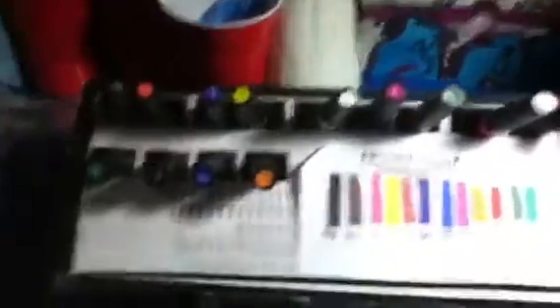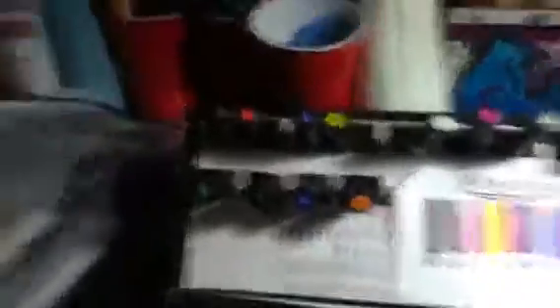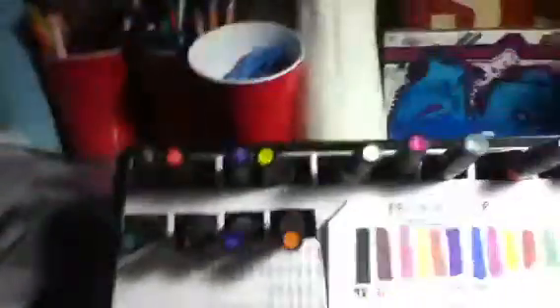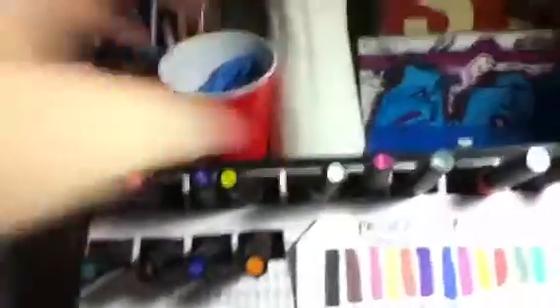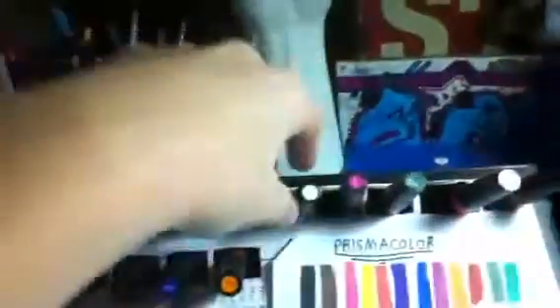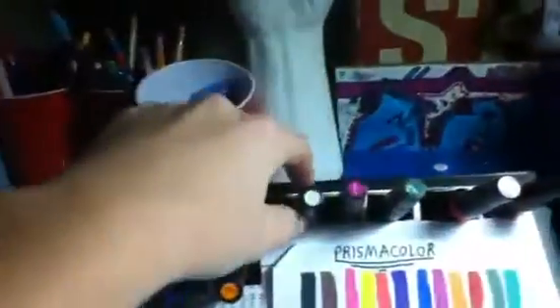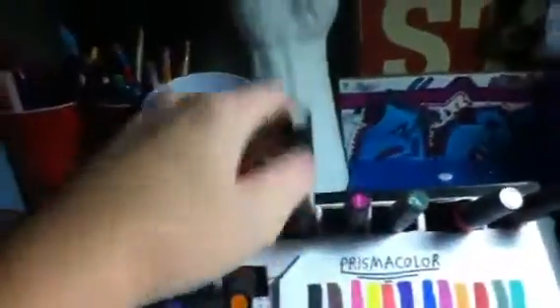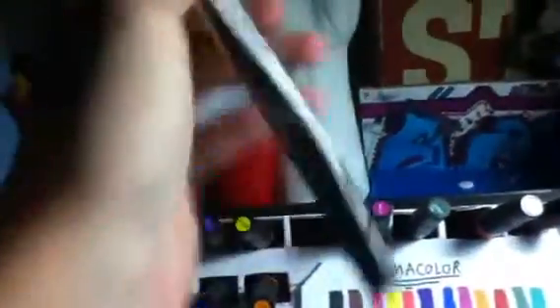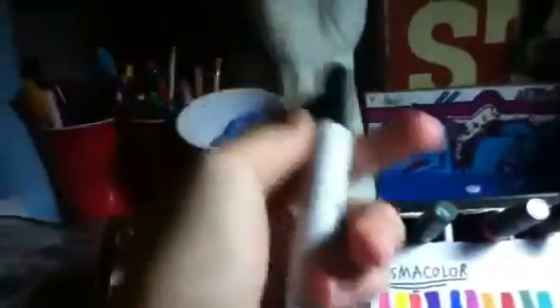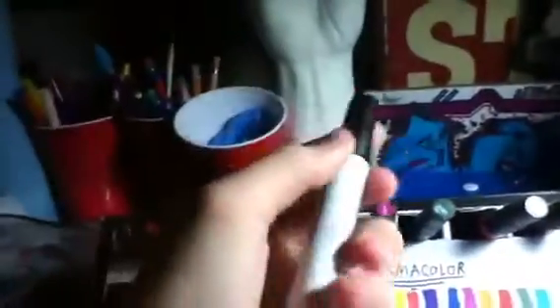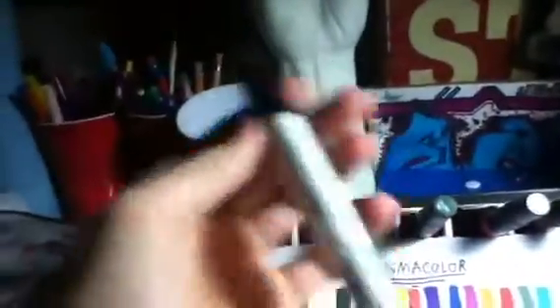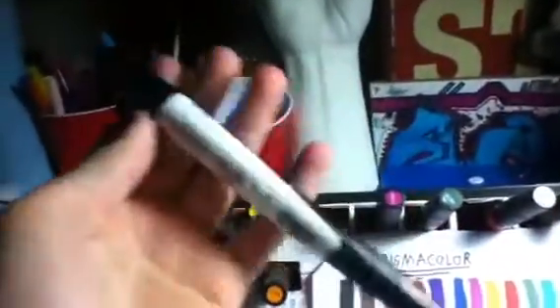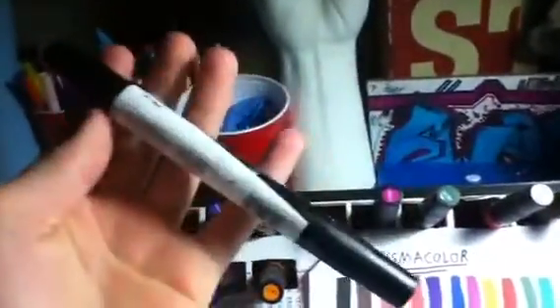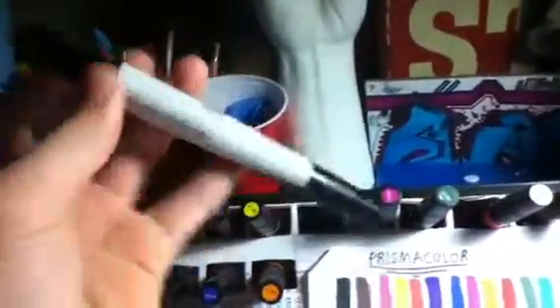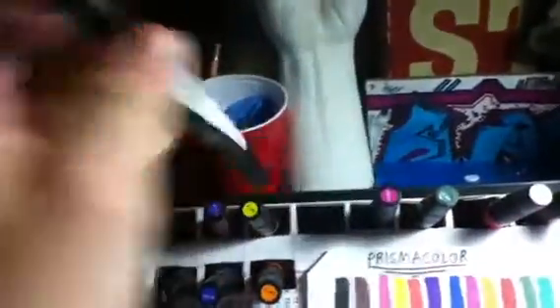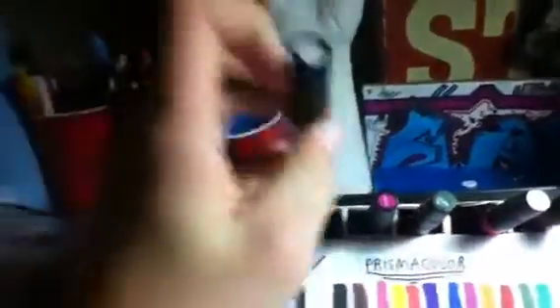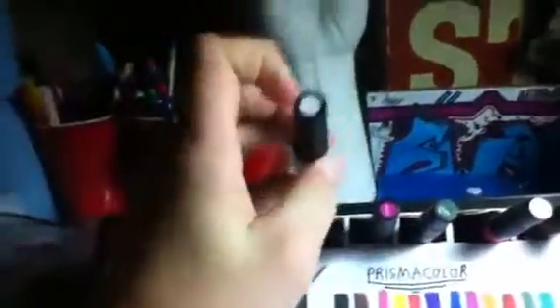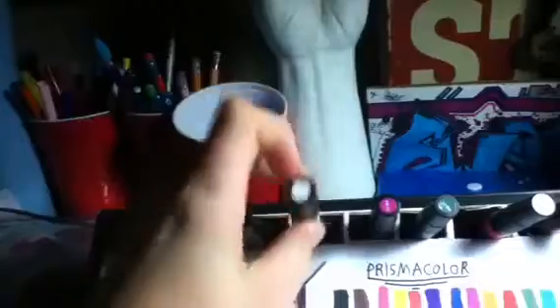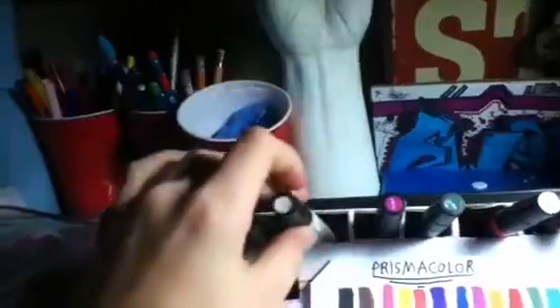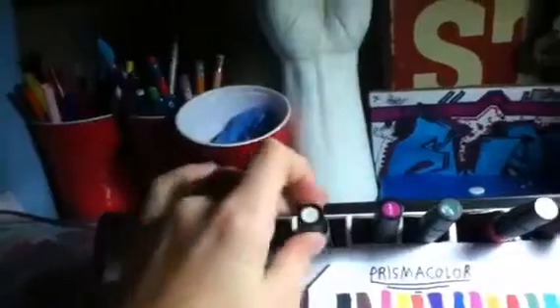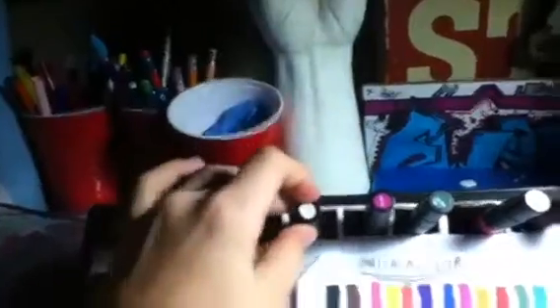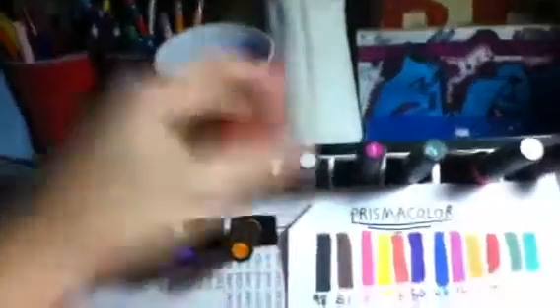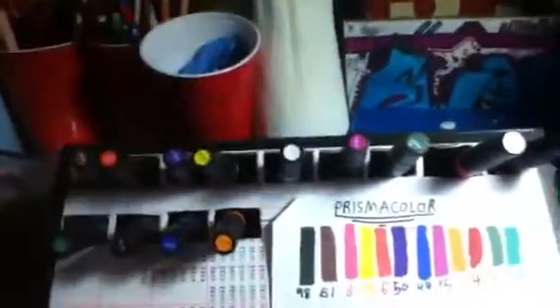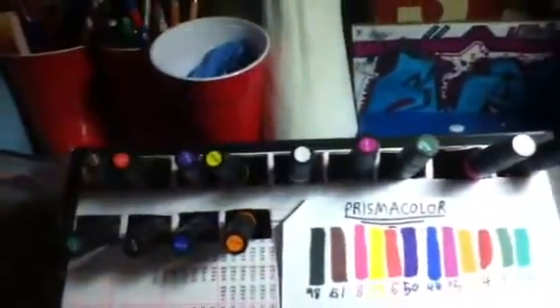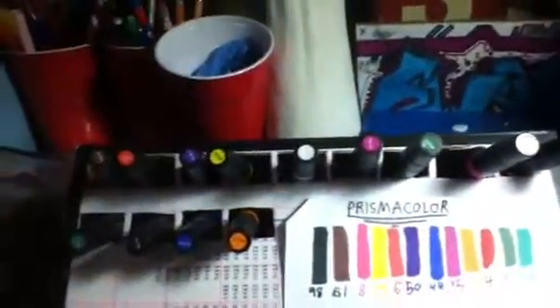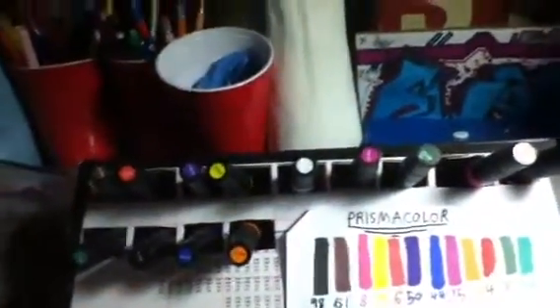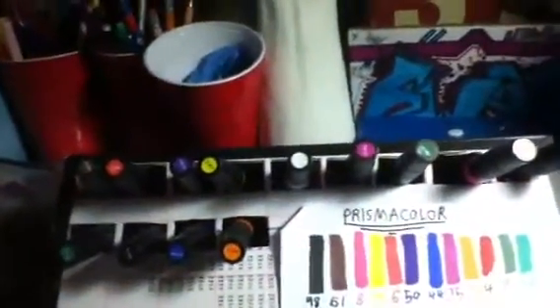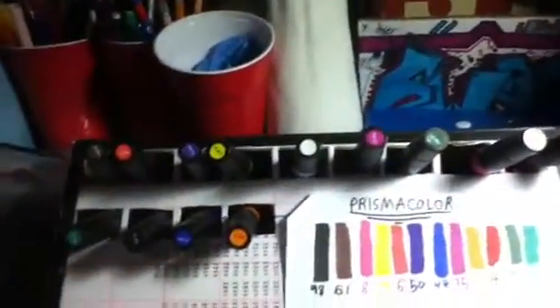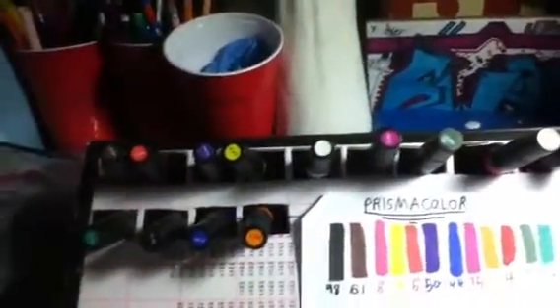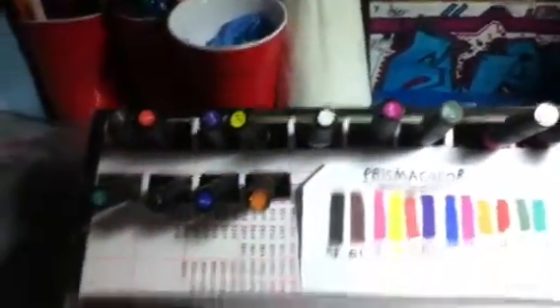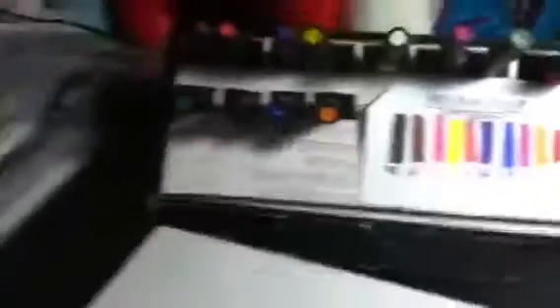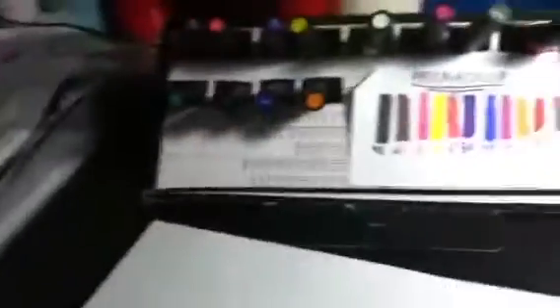It's made using just hot glue, a shoebox, and an X-Acto knife. Another thing I got is the Colorless Blender, which was $5. The colorless blender is pretty cool — it's worth it.